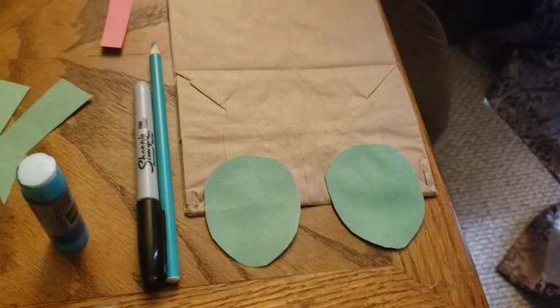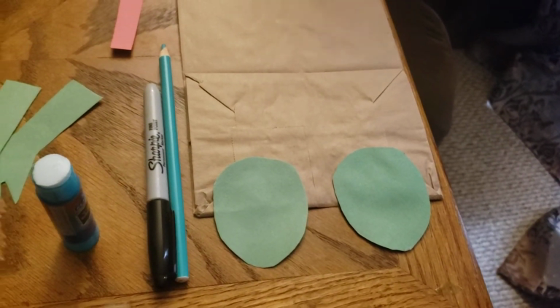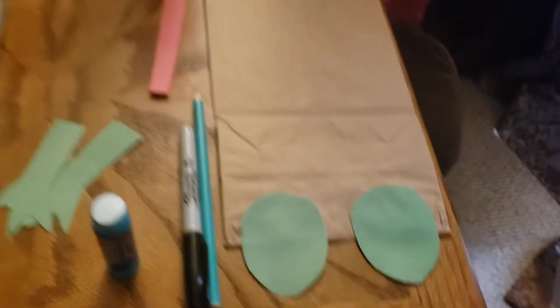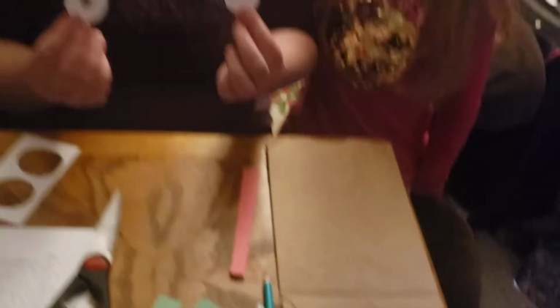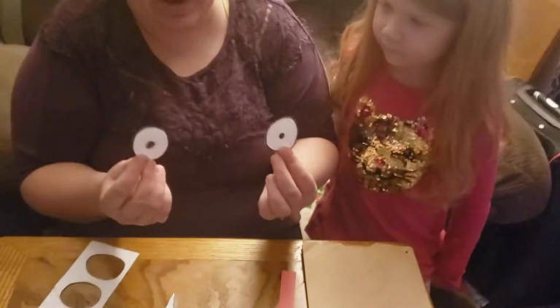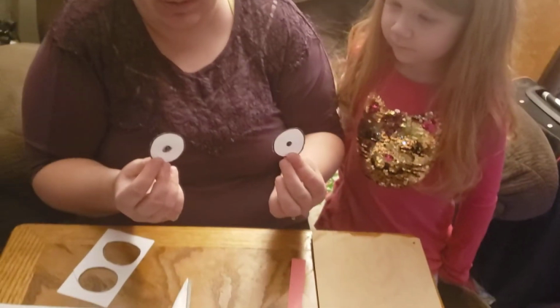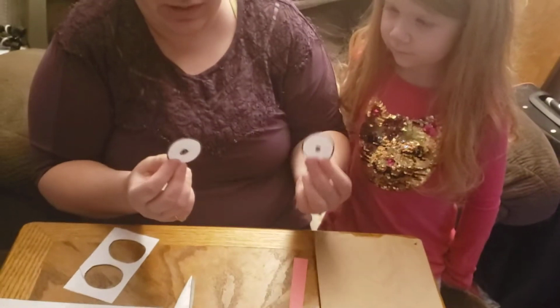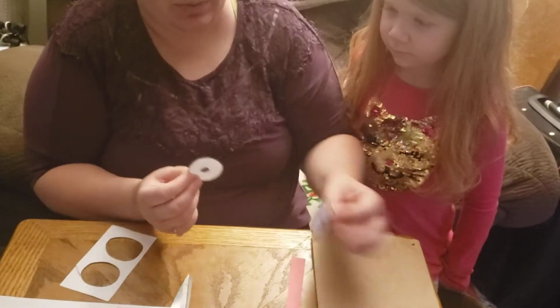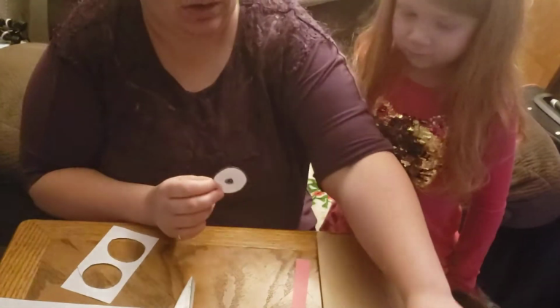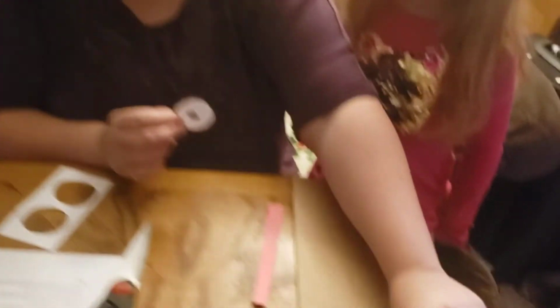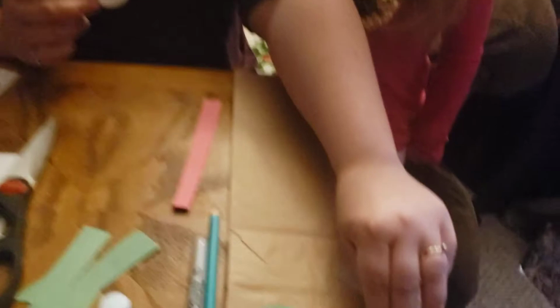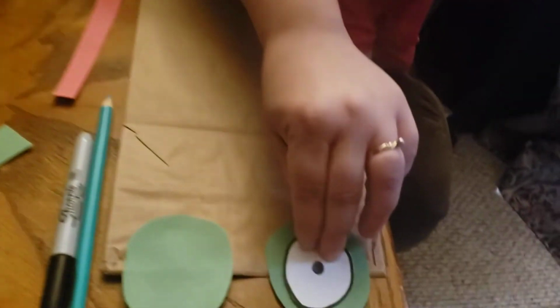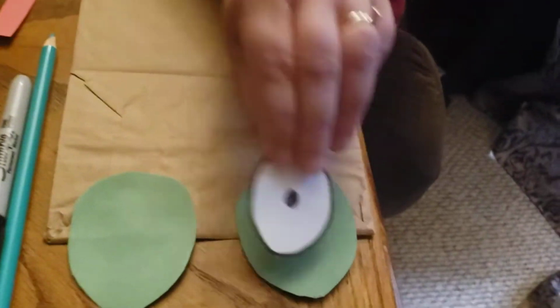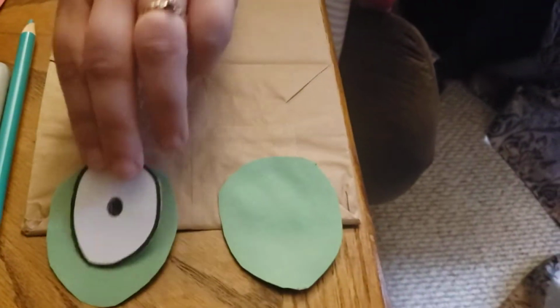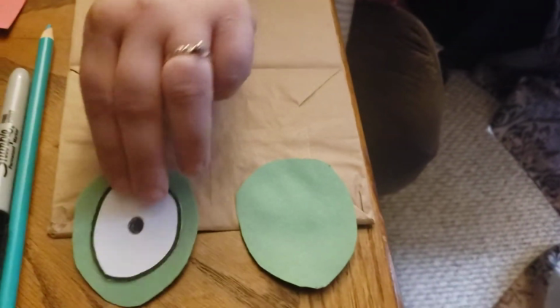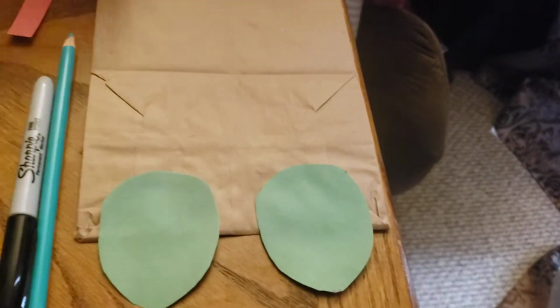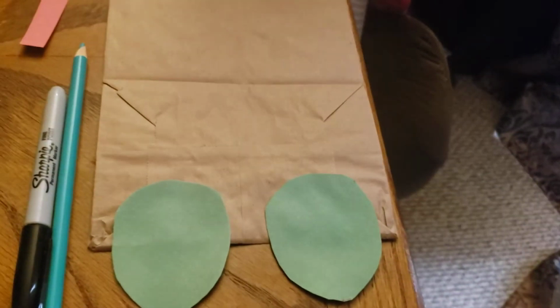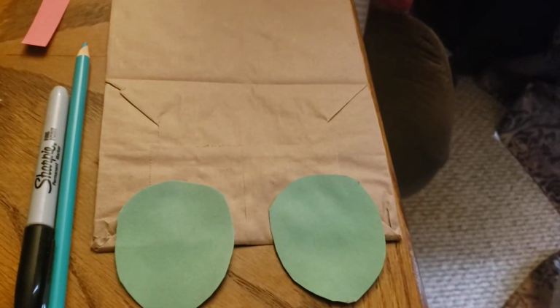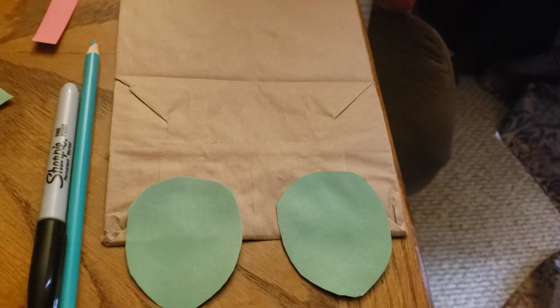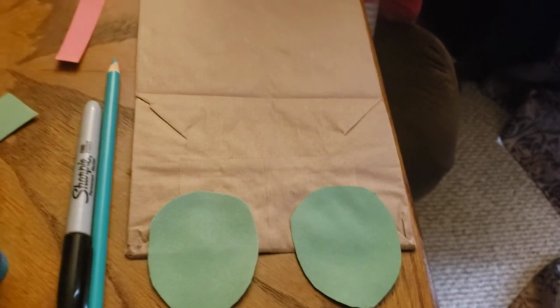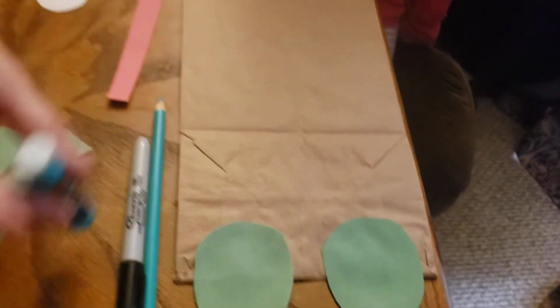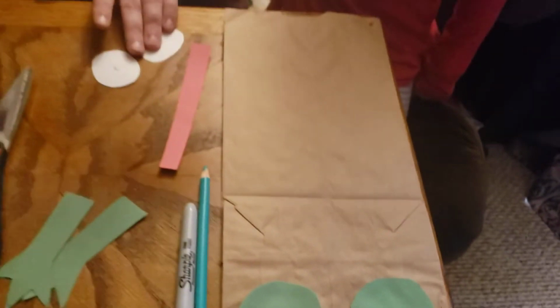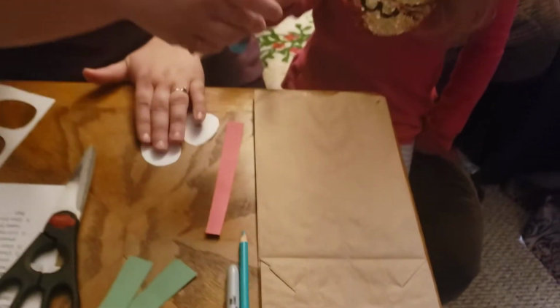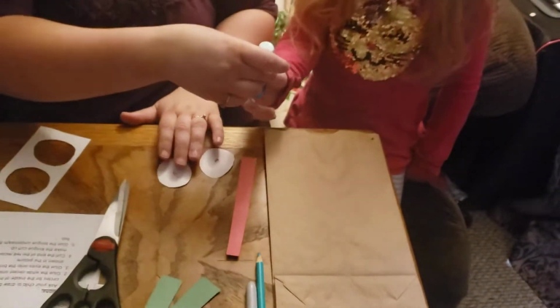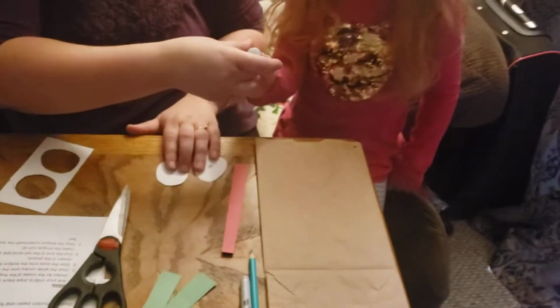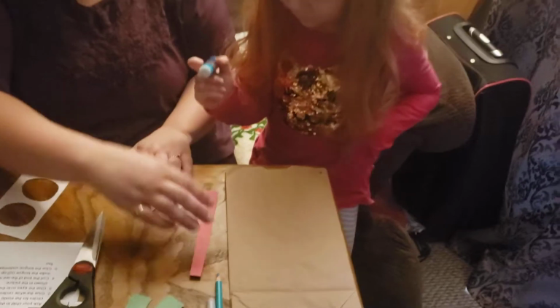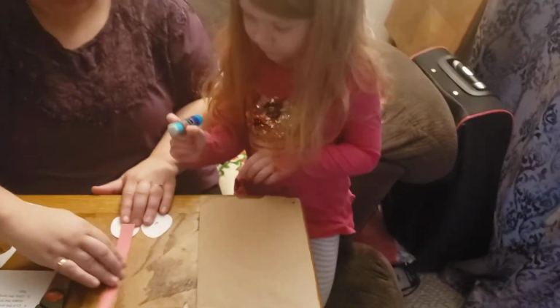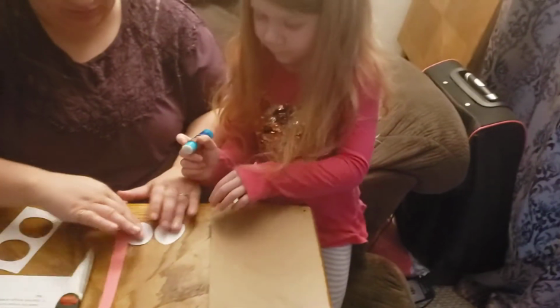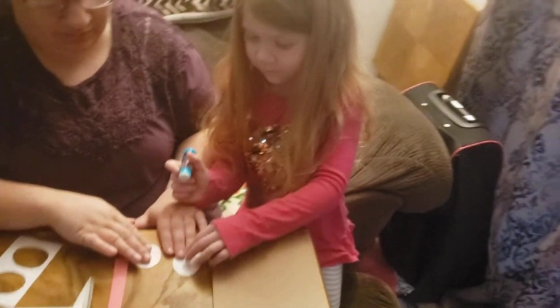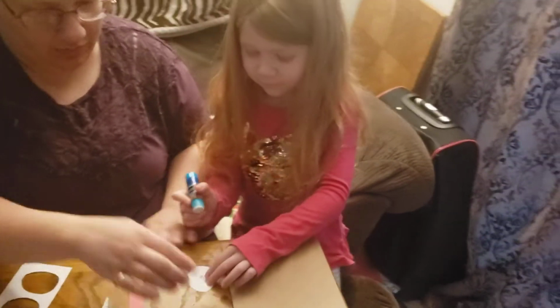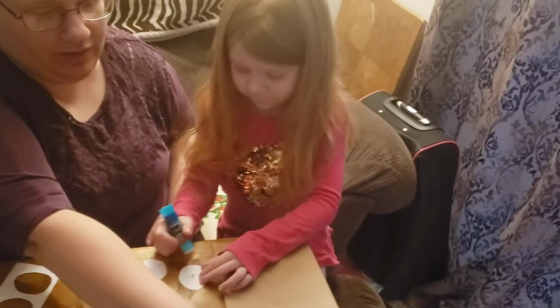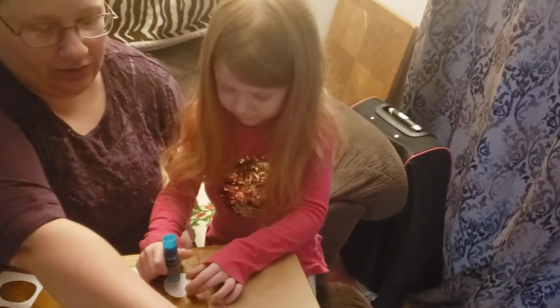Now we're gonna take our two white circles and we're gonna glue them in the center. So Kylie, go ahead and do that — glue them and put them in the center.